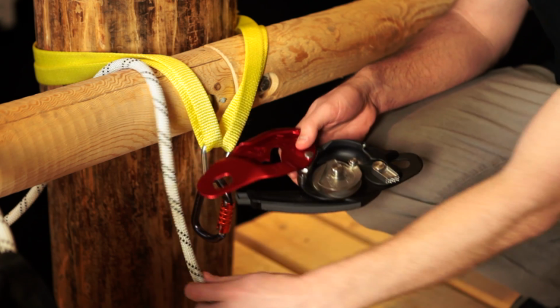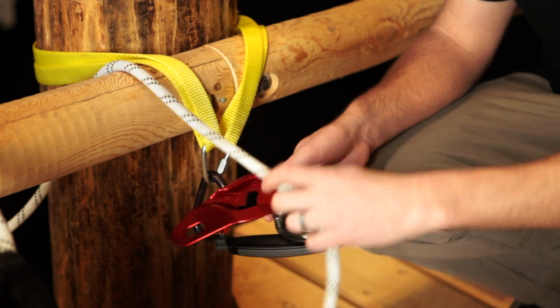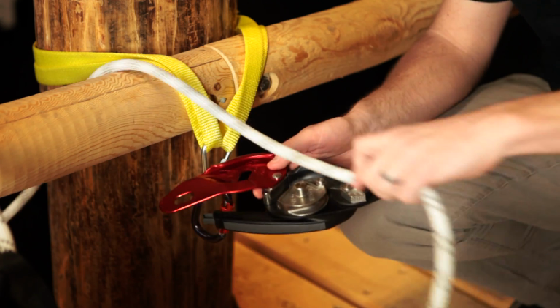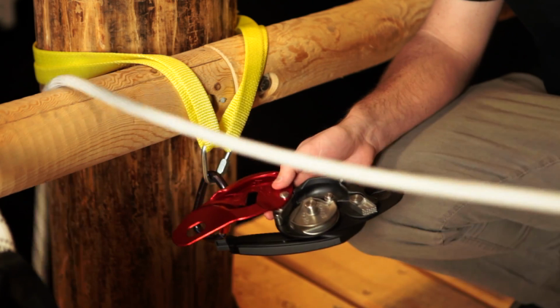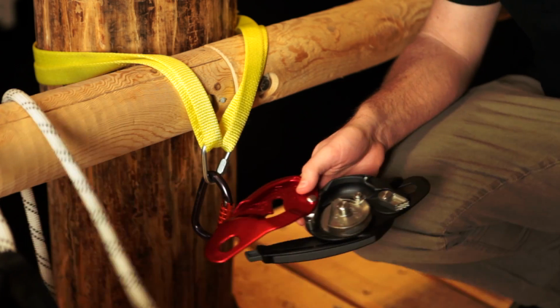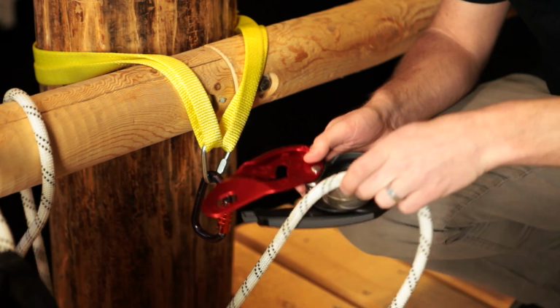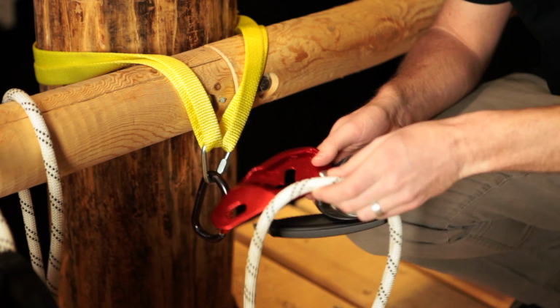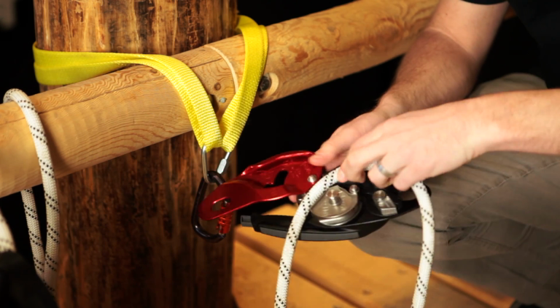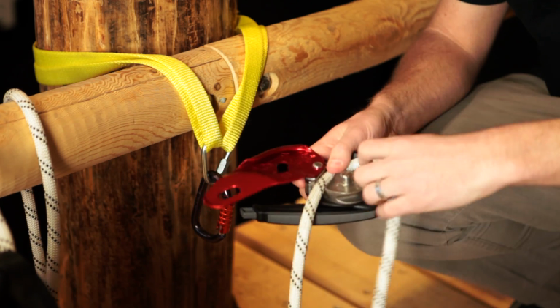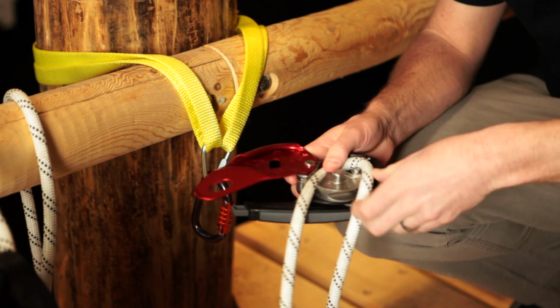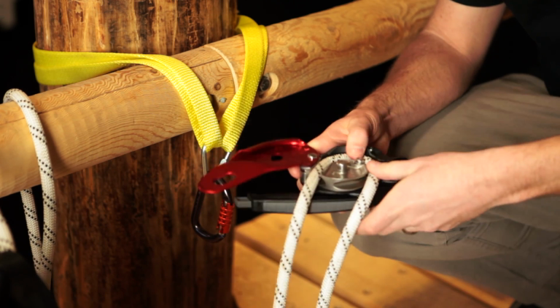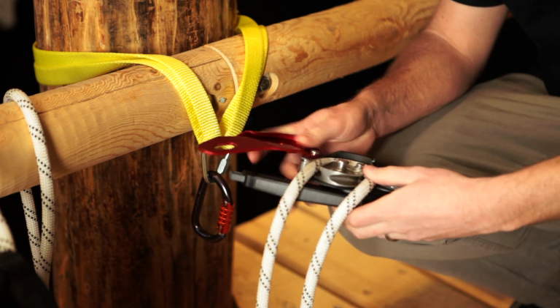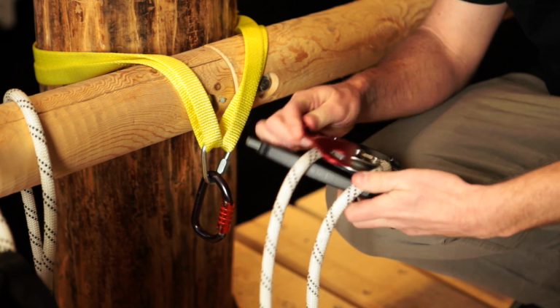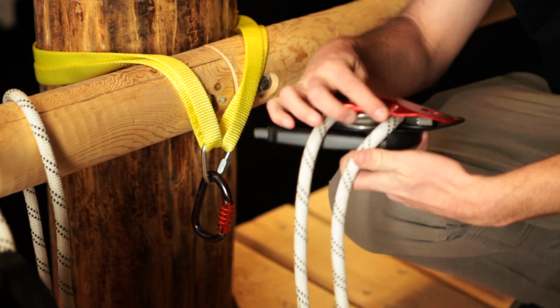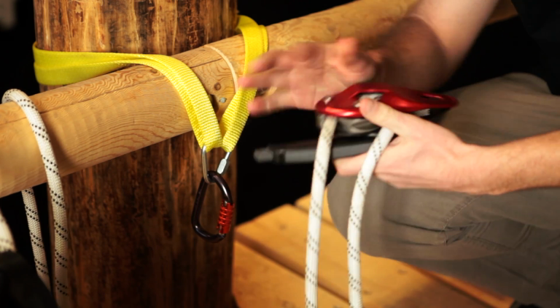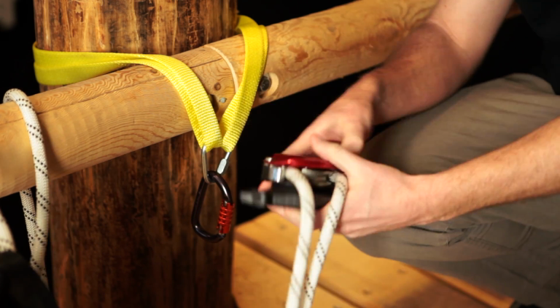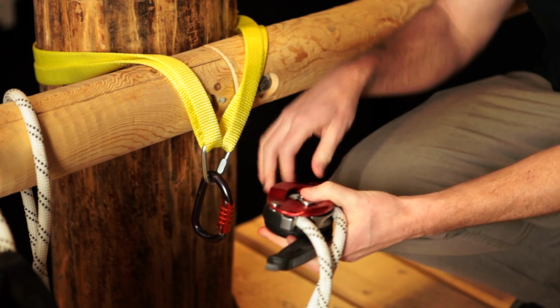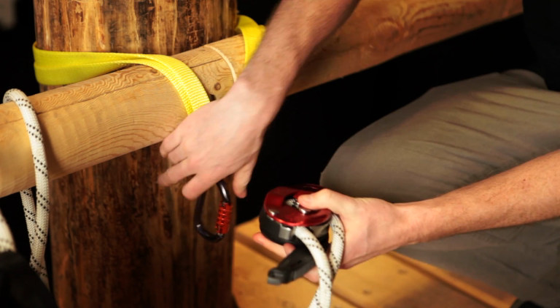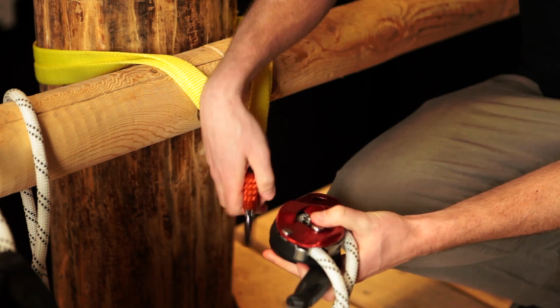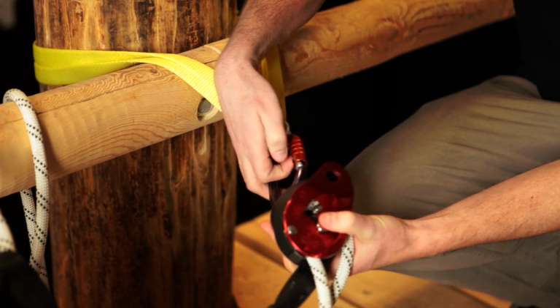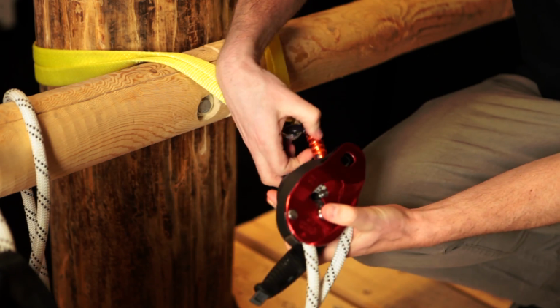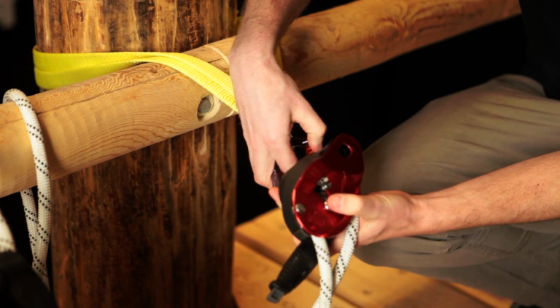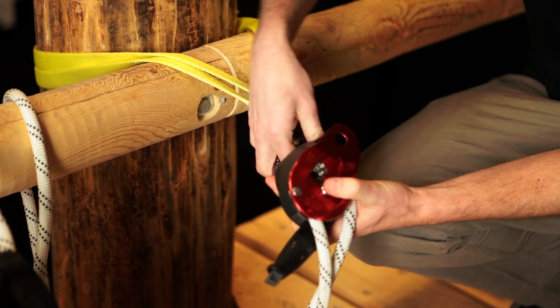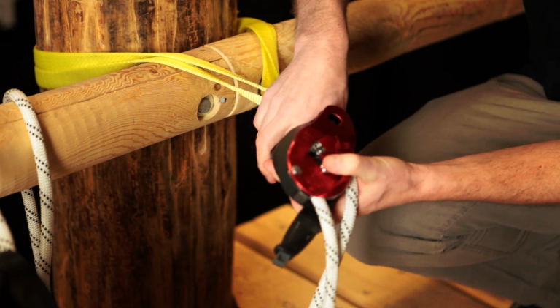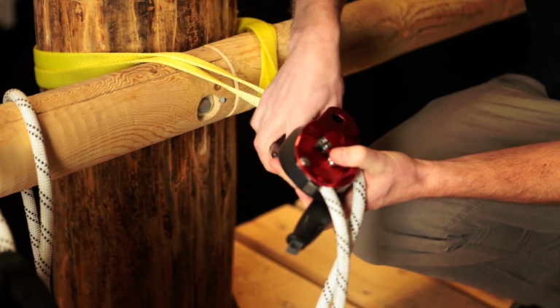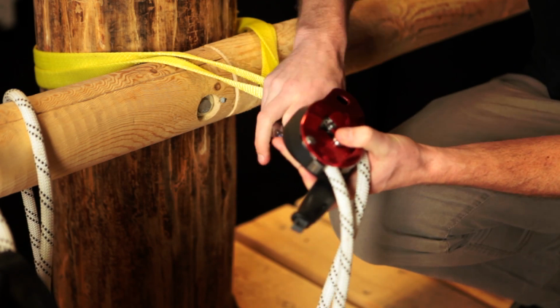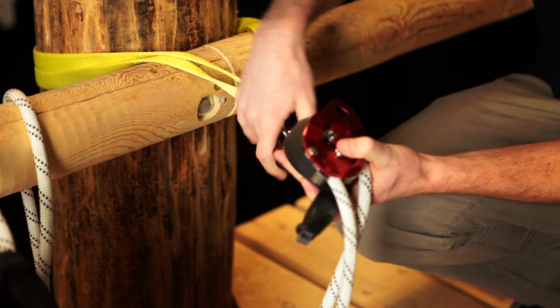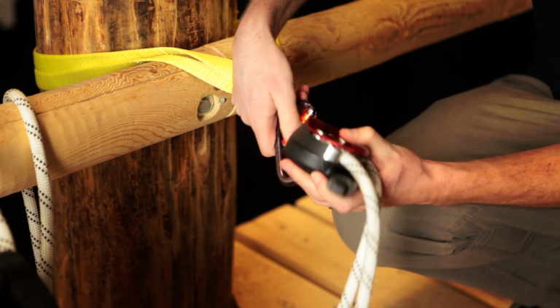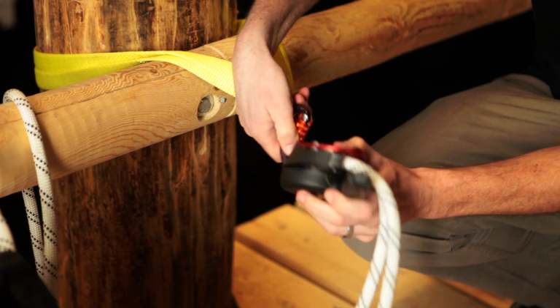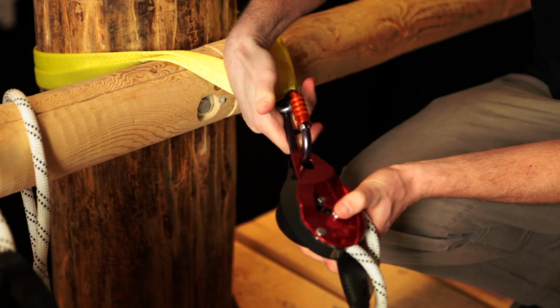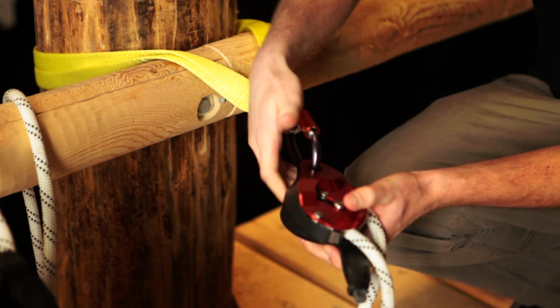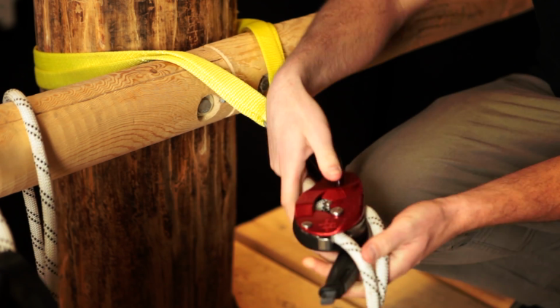So we're going to form the loop, introduce the rope, close it, then make our connection.